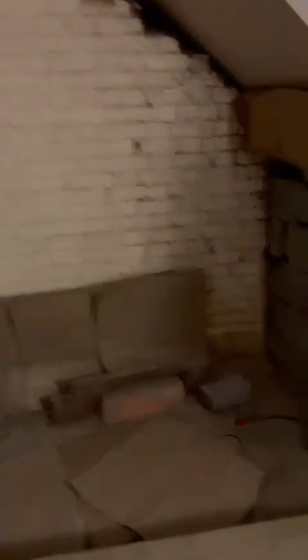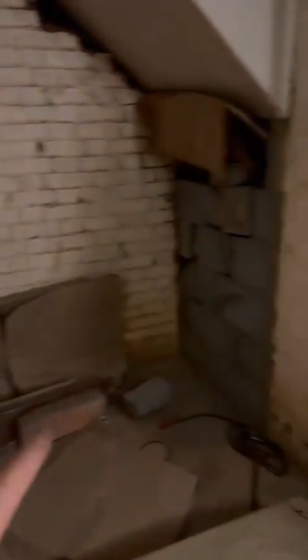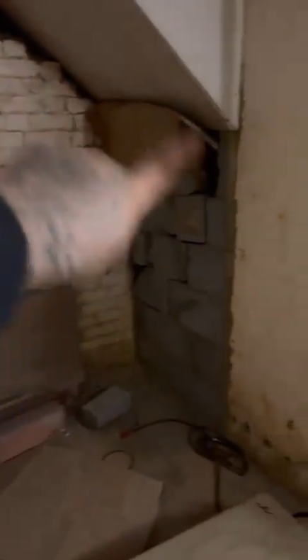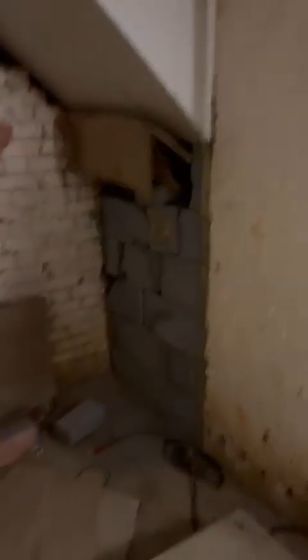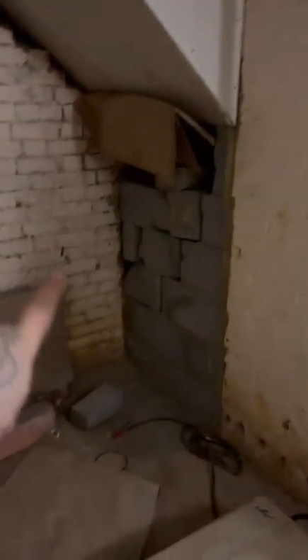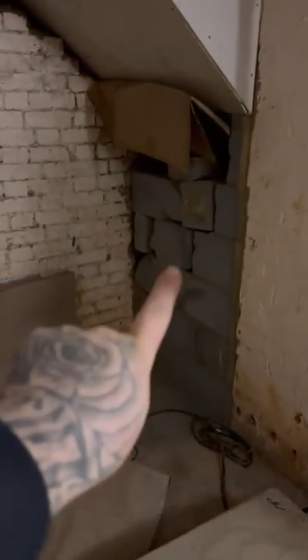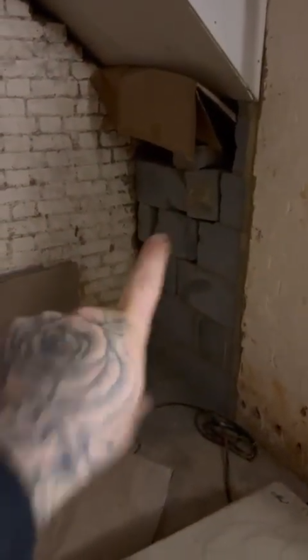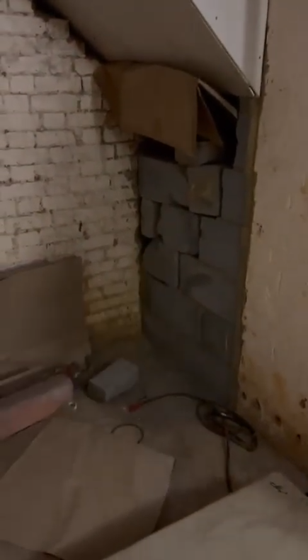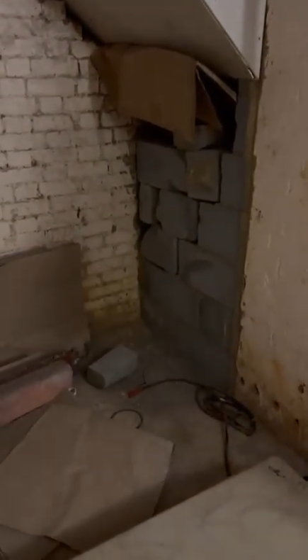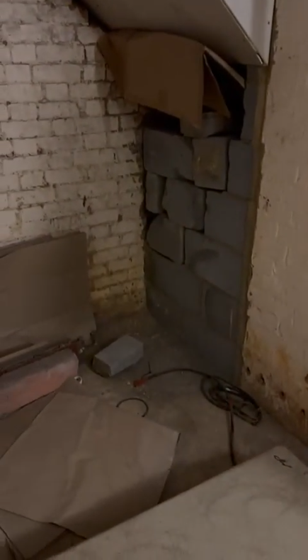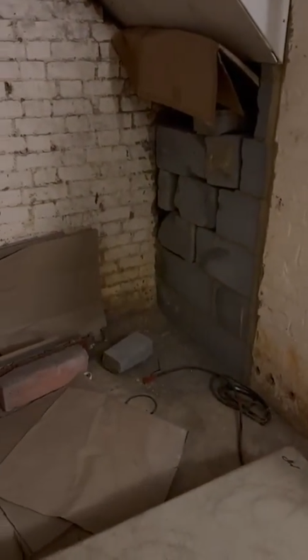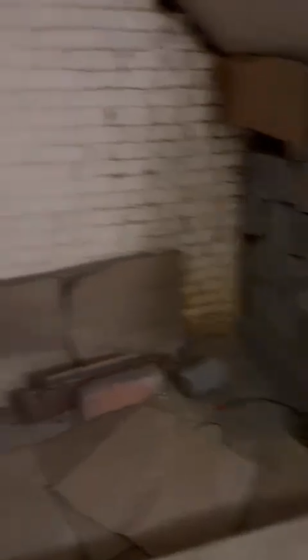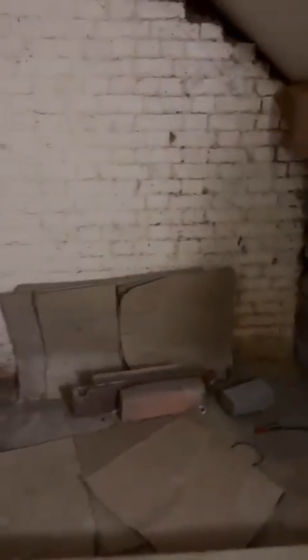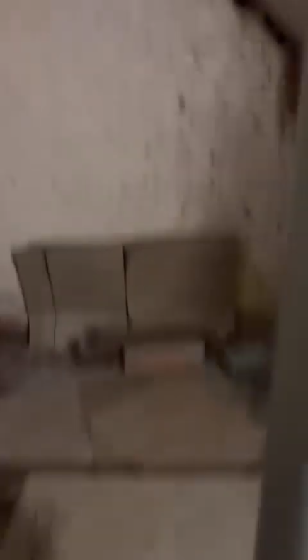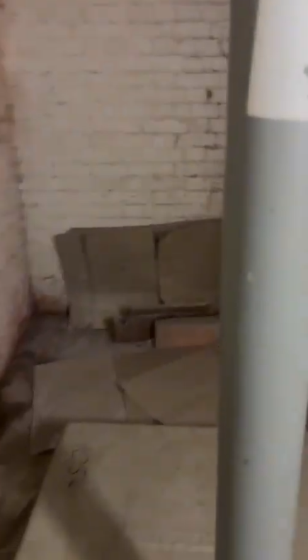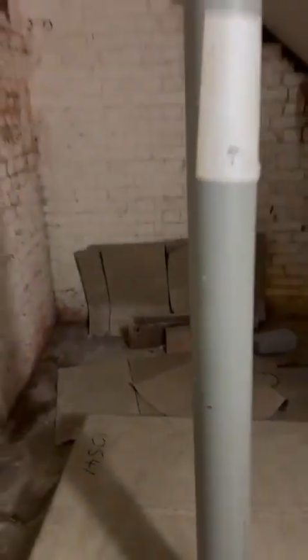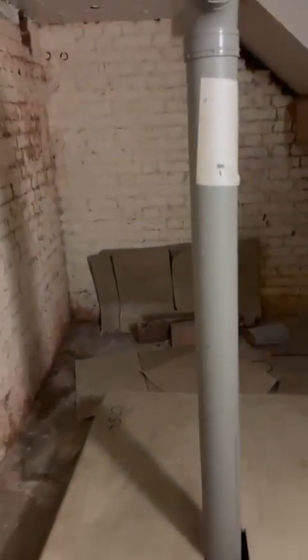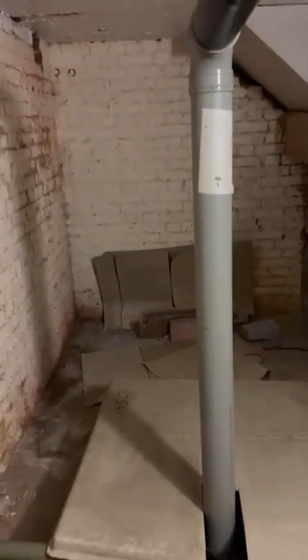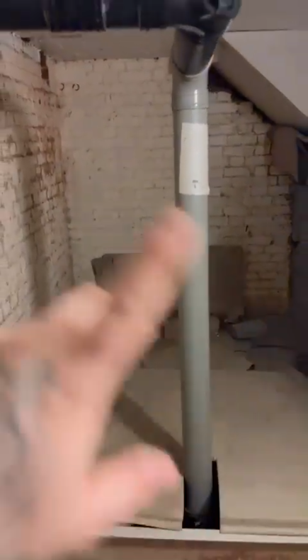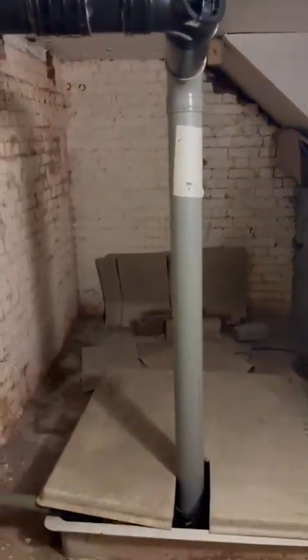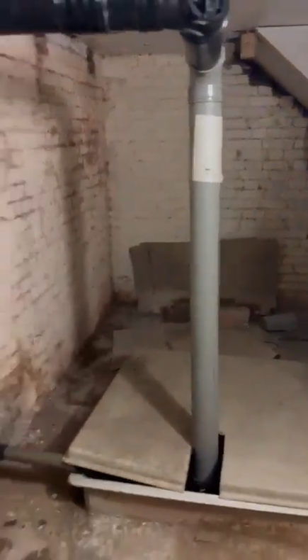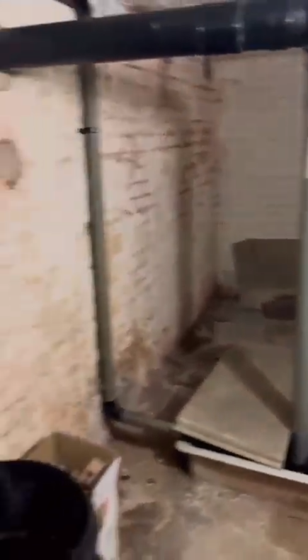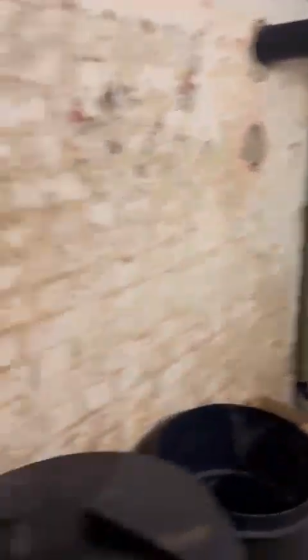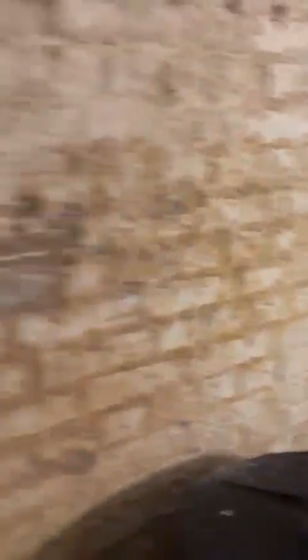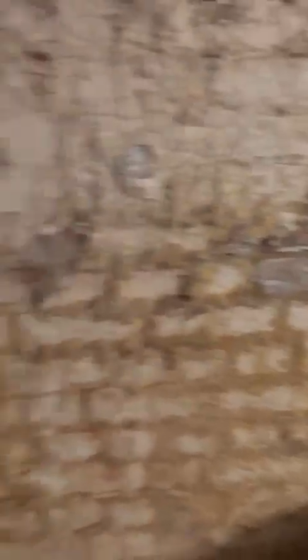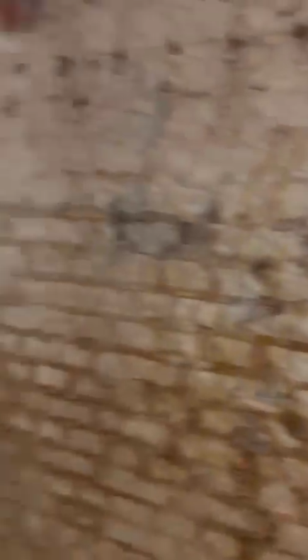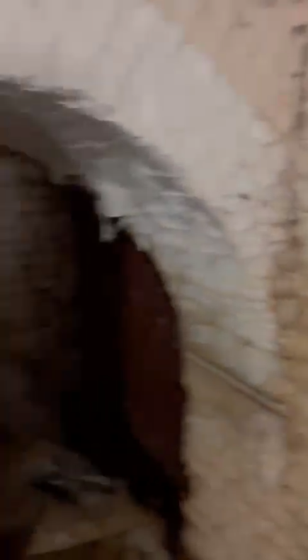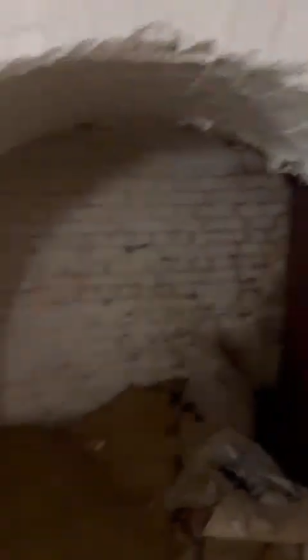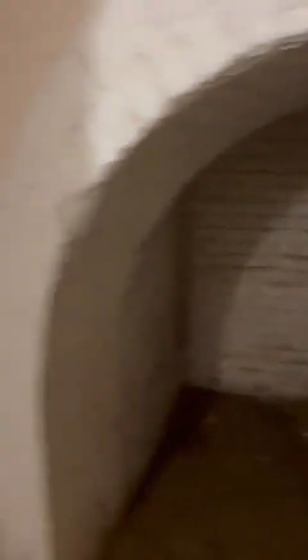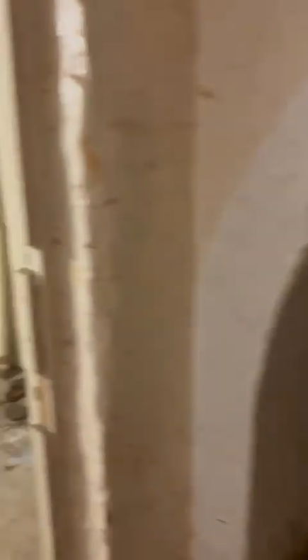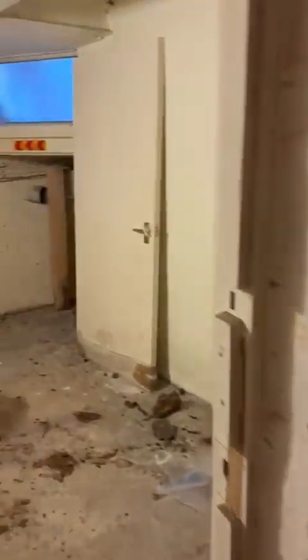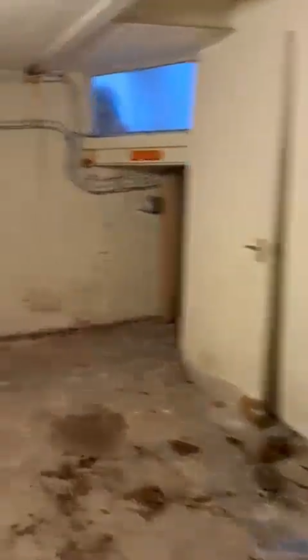We have a shoddily made breeze block wall. I will come back down, make a drawing, and I will measure the whole size of this basement.